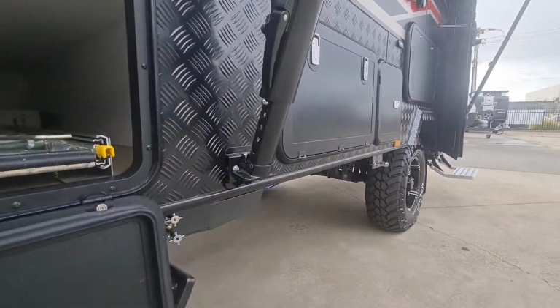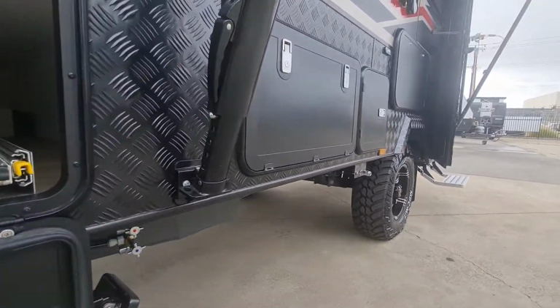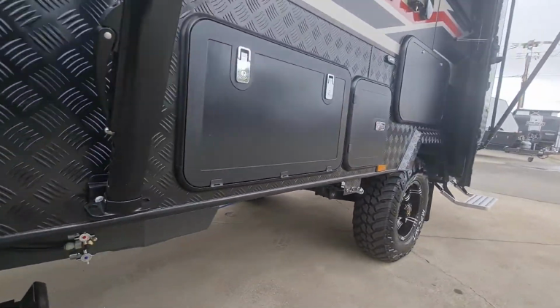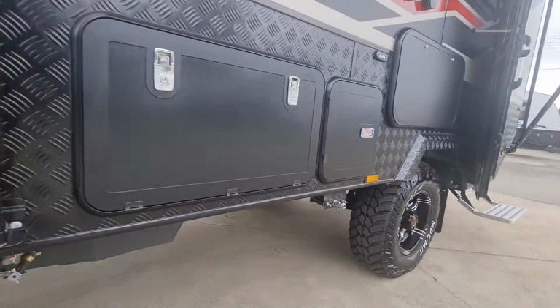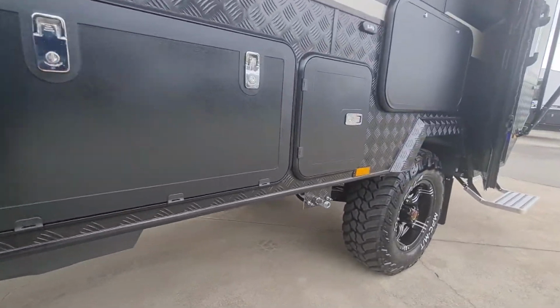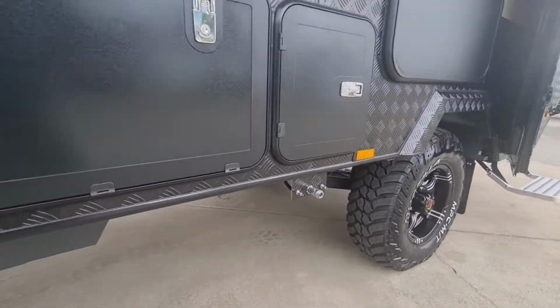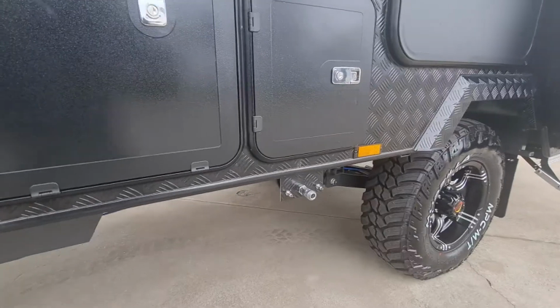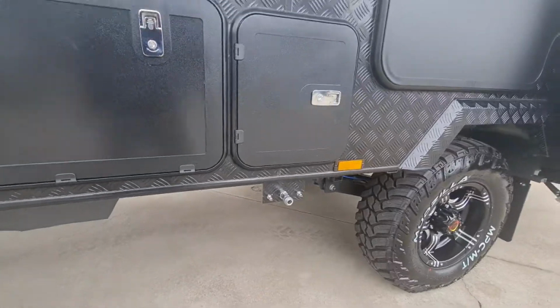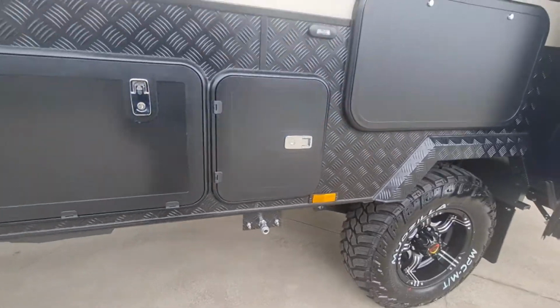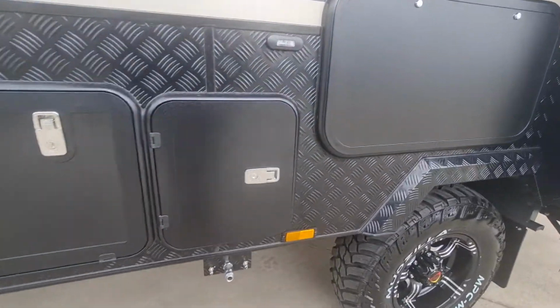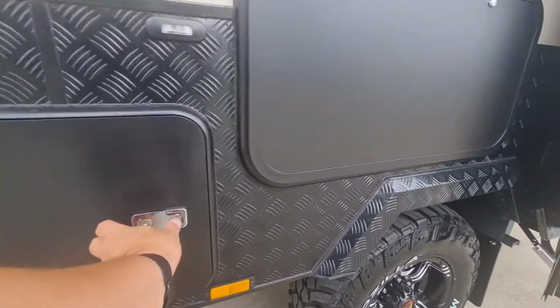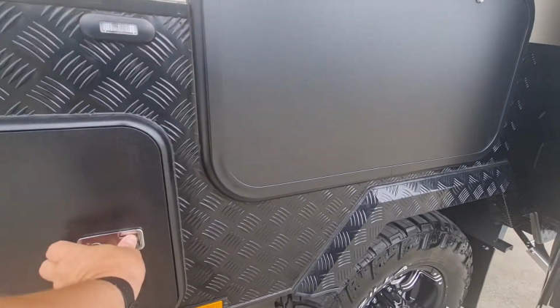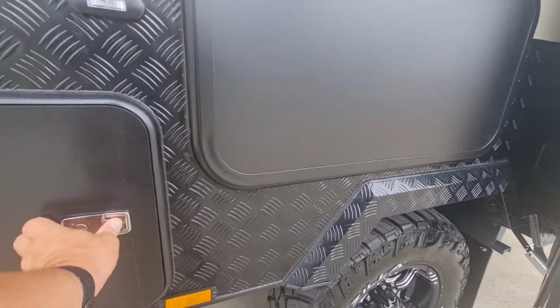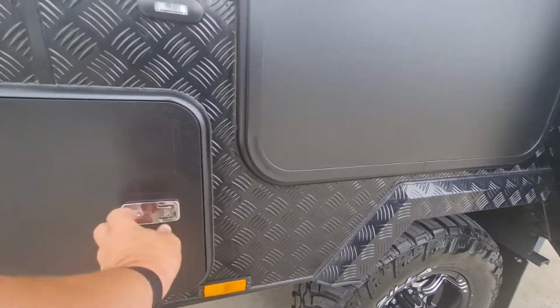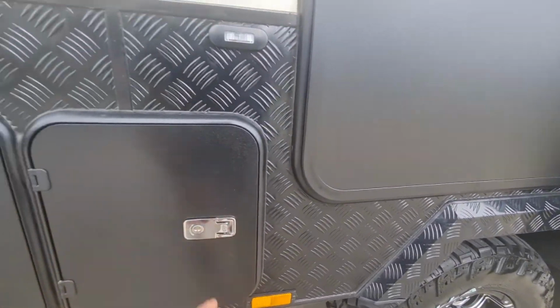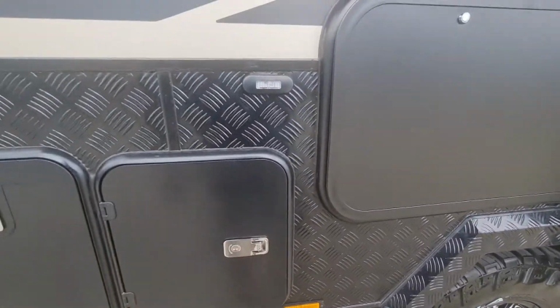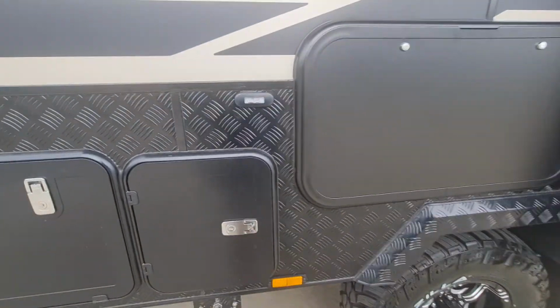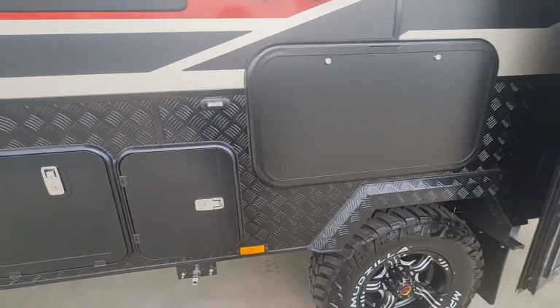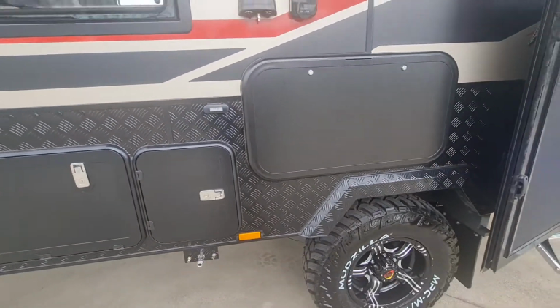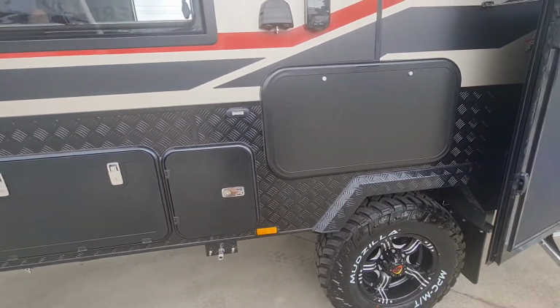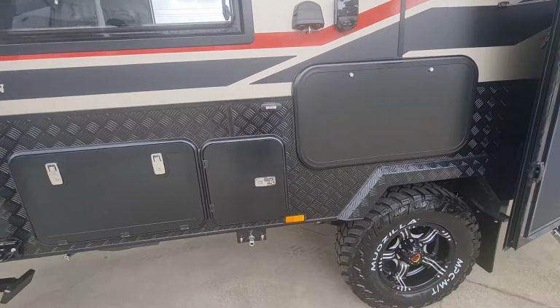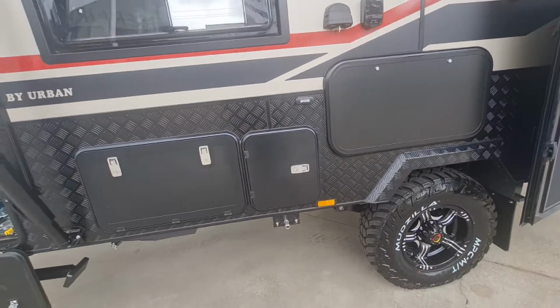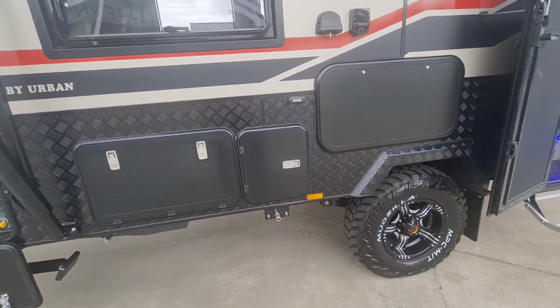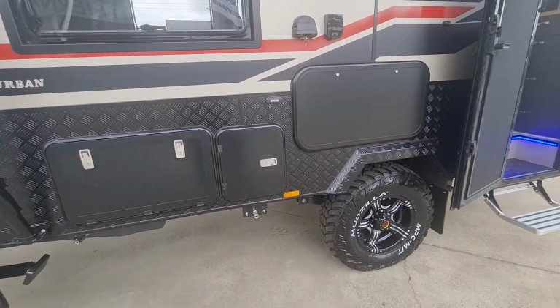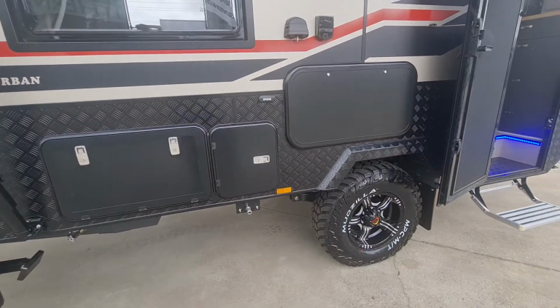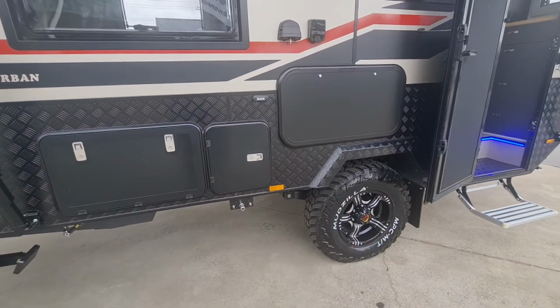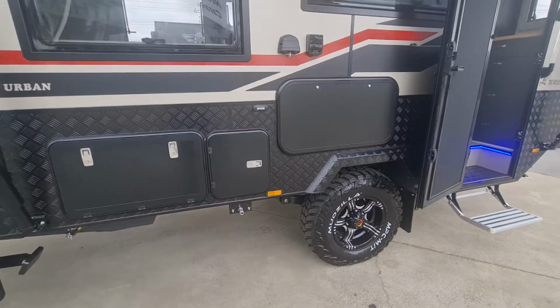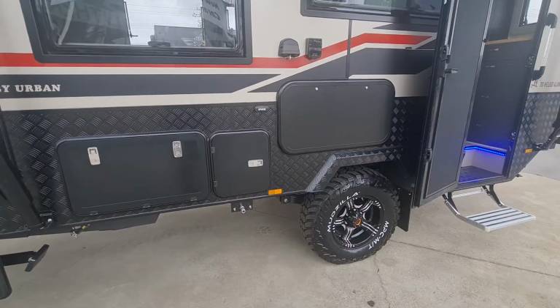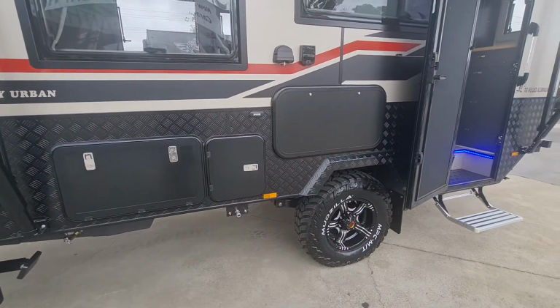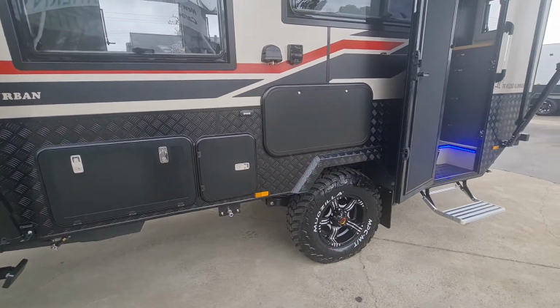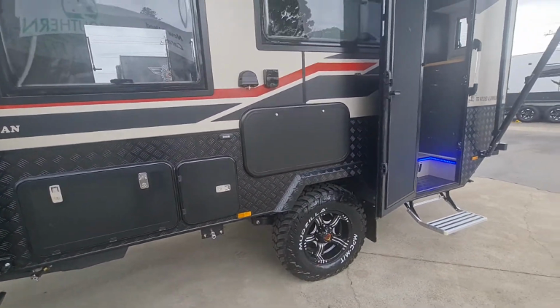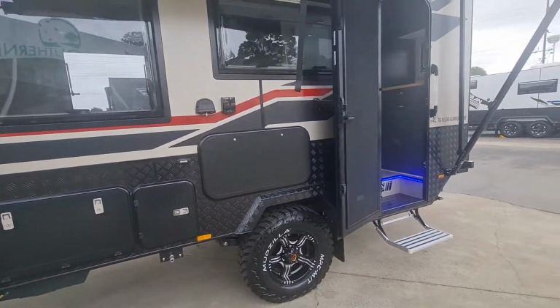Kind of cool — you can see the airbags there. There's a standard TV hatch in there, but this one's locked. This is actually a customer's van, and we're kind of a bit jealous — we really wanted to keep this one in the yard as a stocky as well.